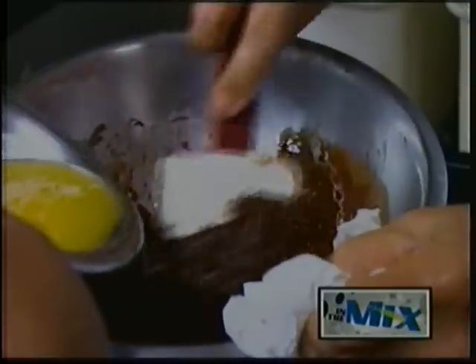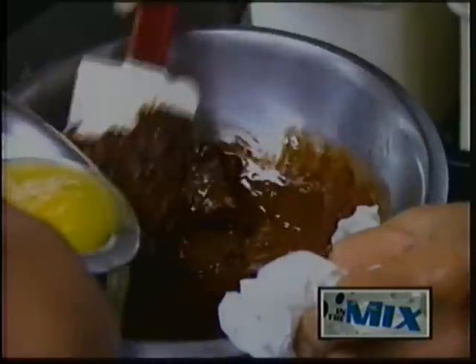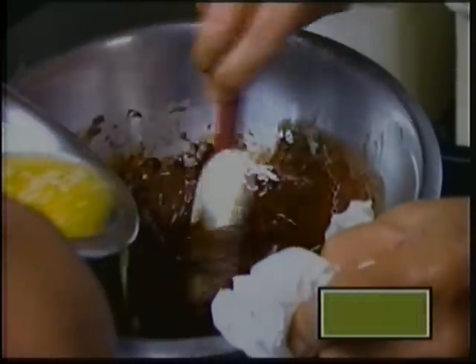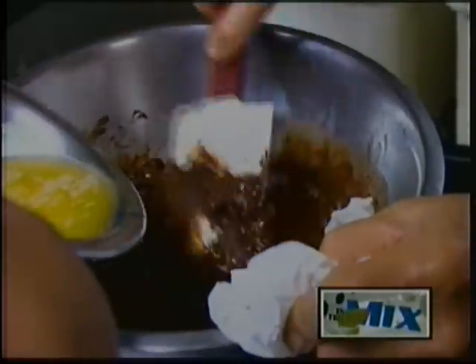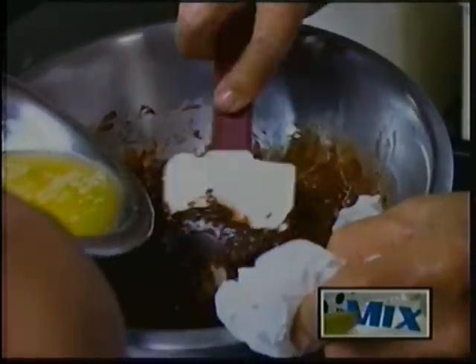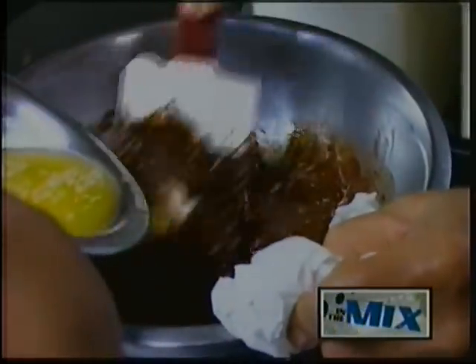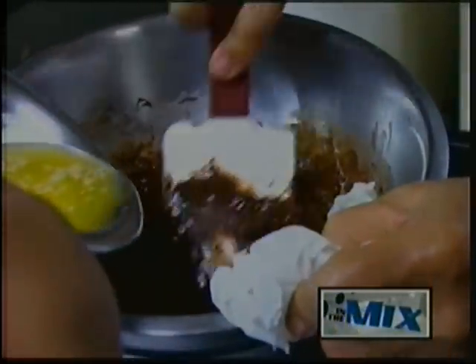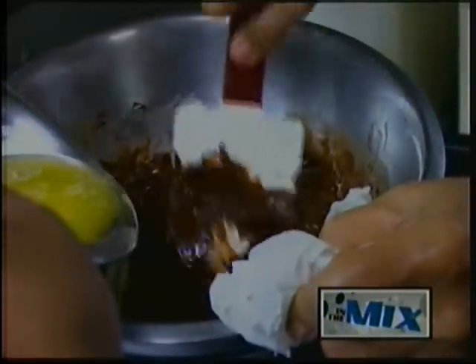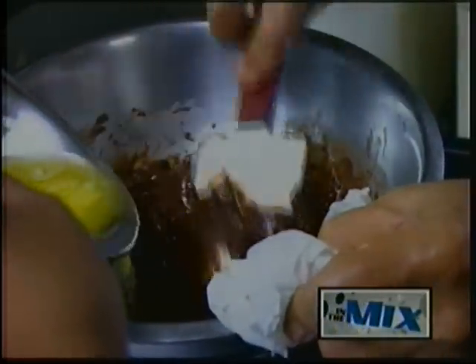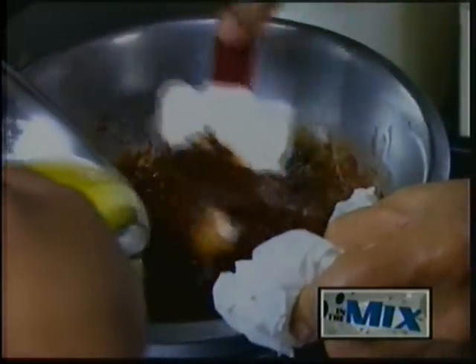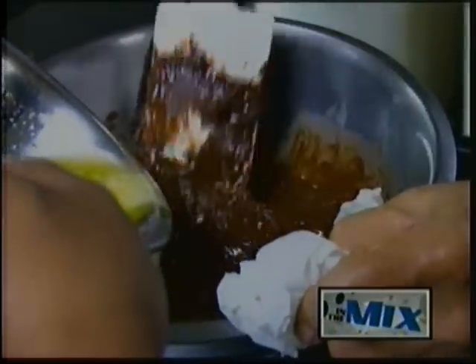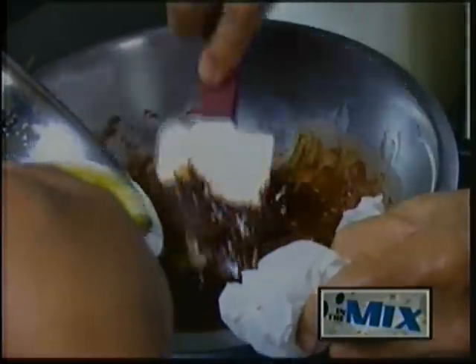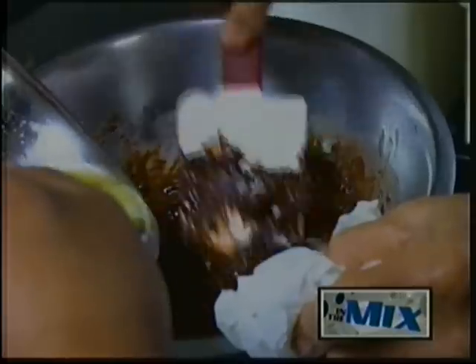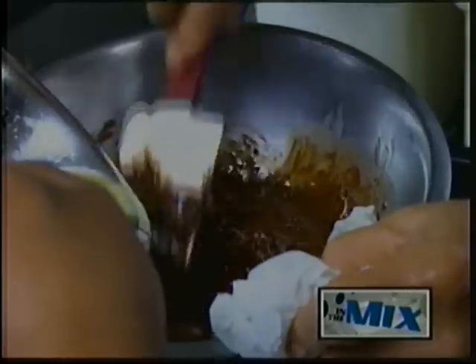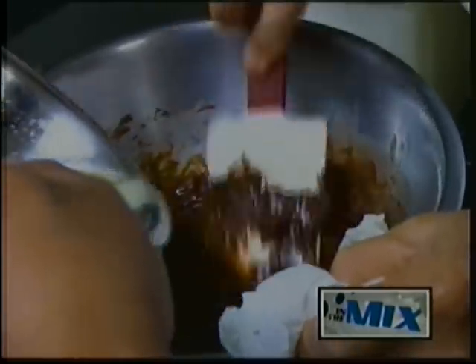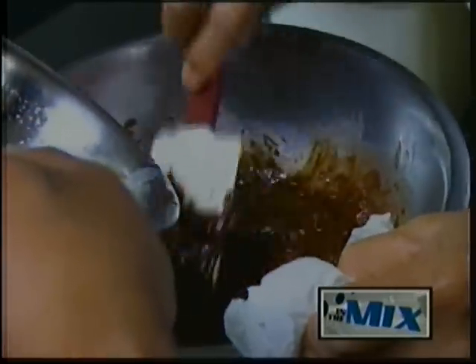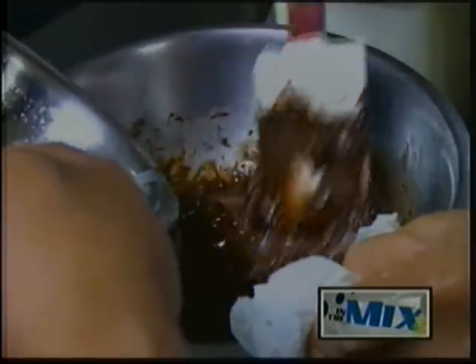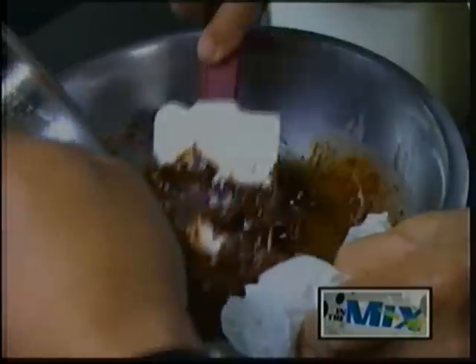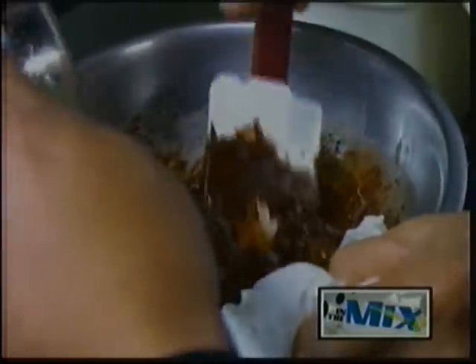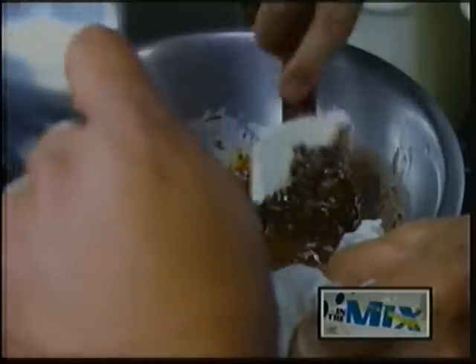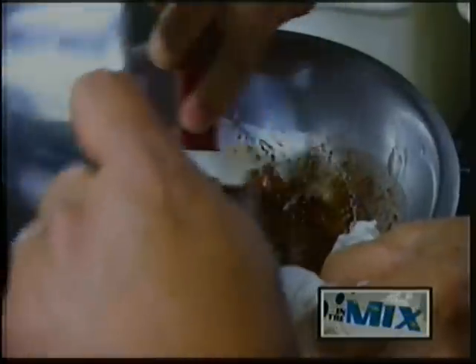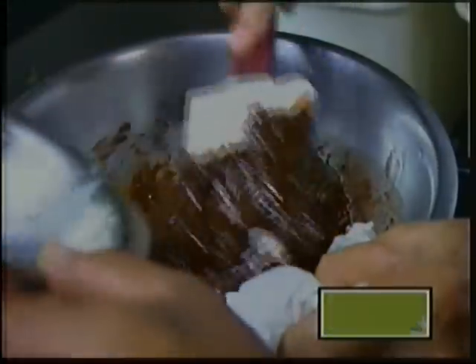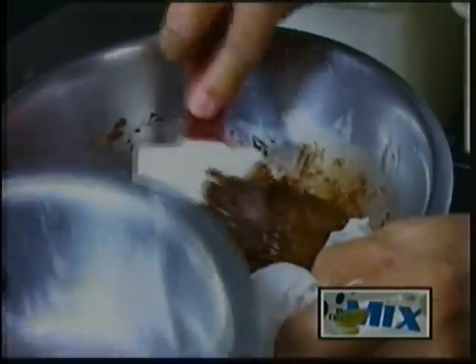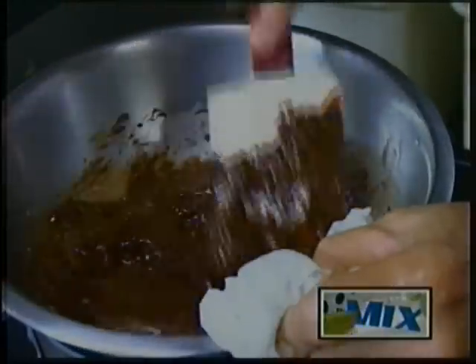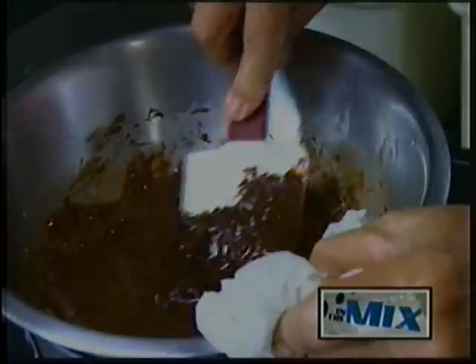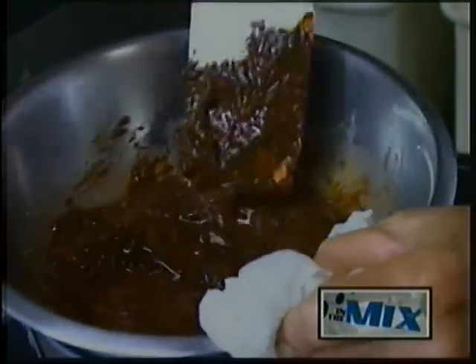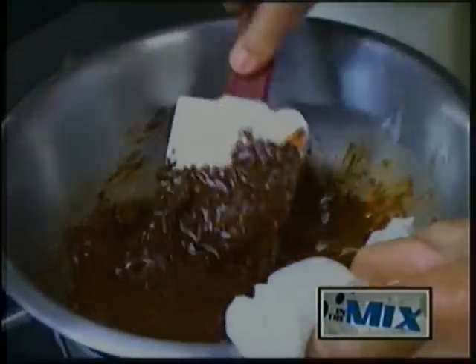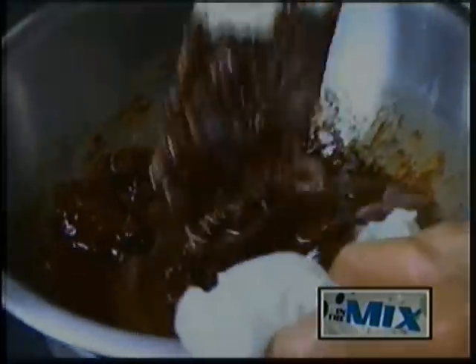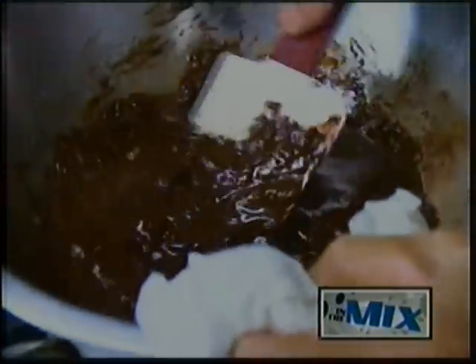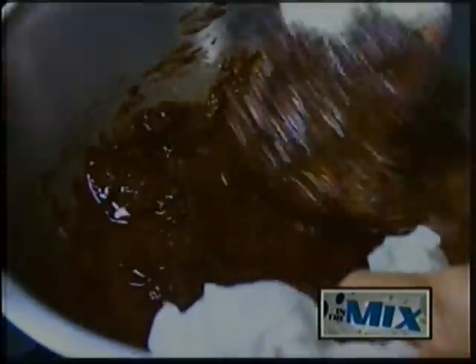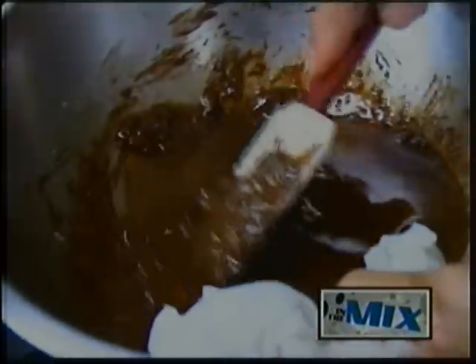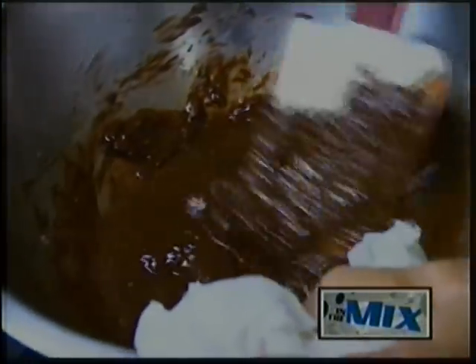Now that the butter is ready and we've got all that pepper flavor into the butter, we're going to combine it with our chocolate to make a boonie pepper ganache, which is going to be the base of our boonie pepper lava cake.